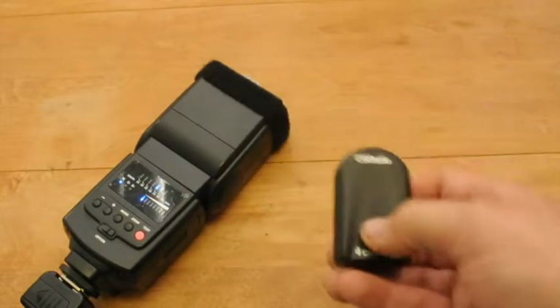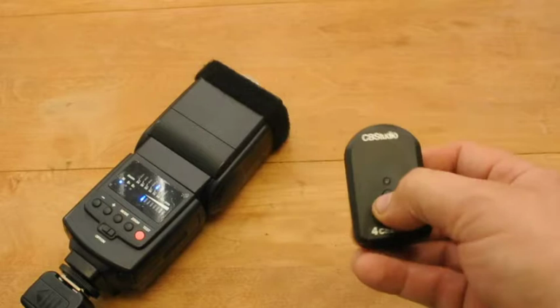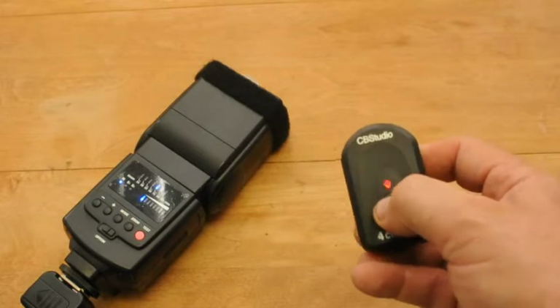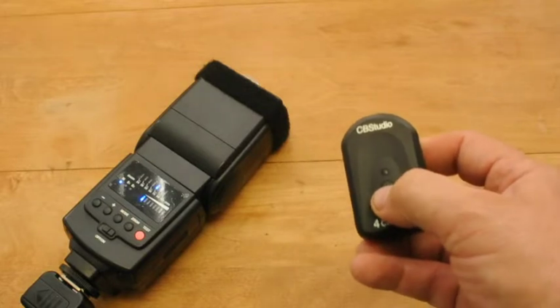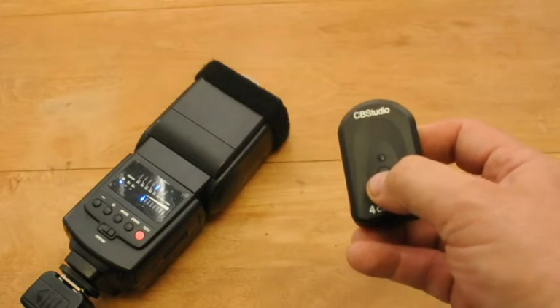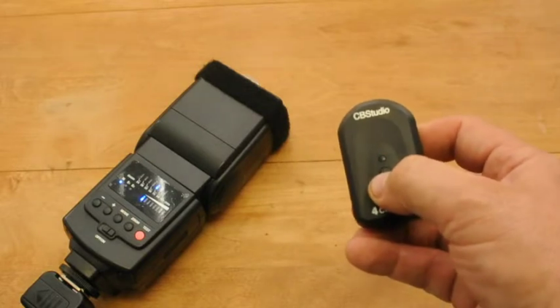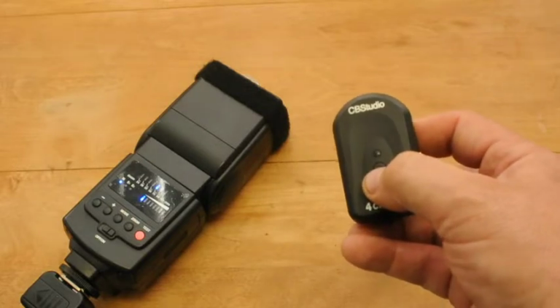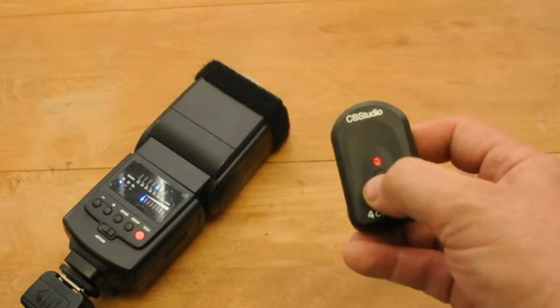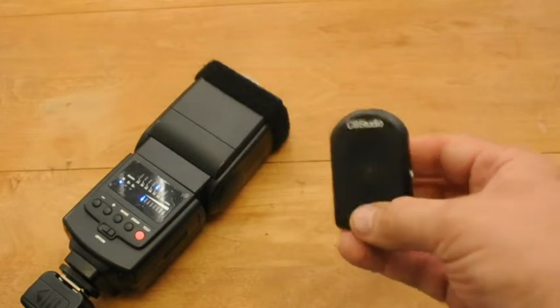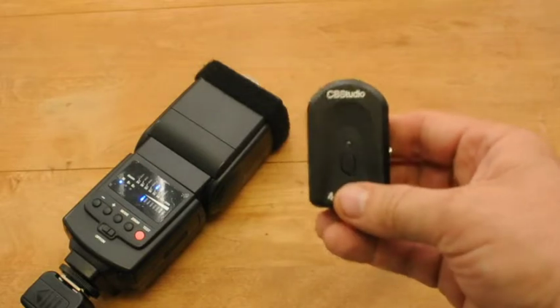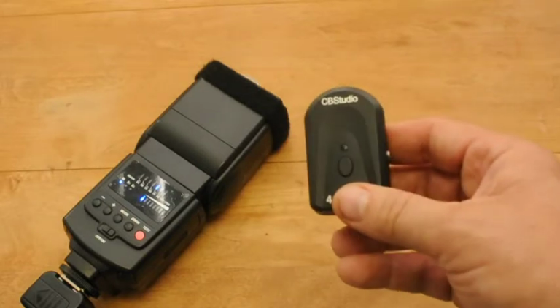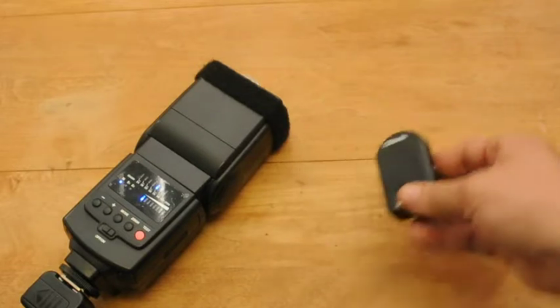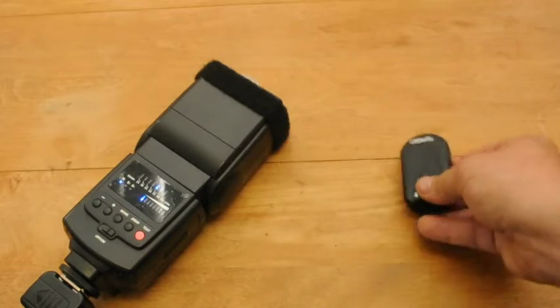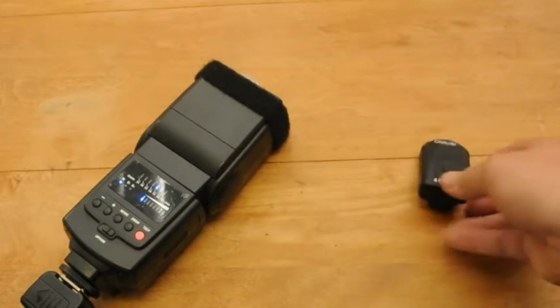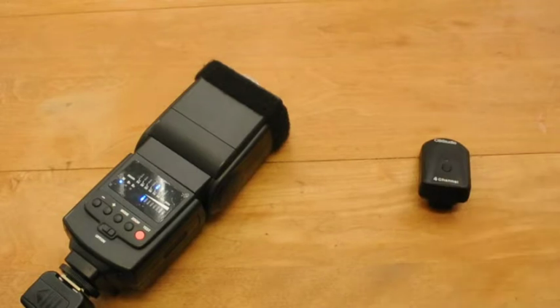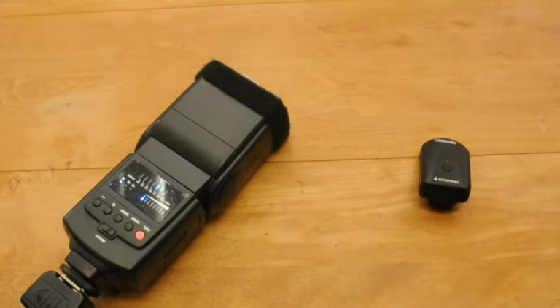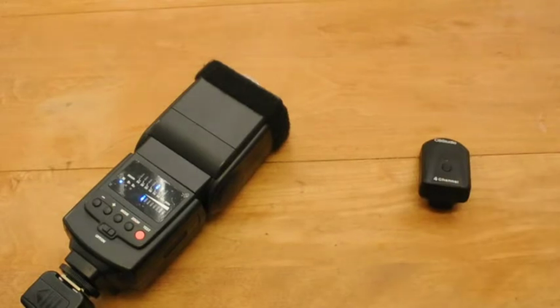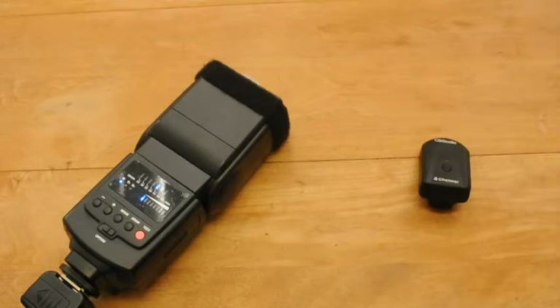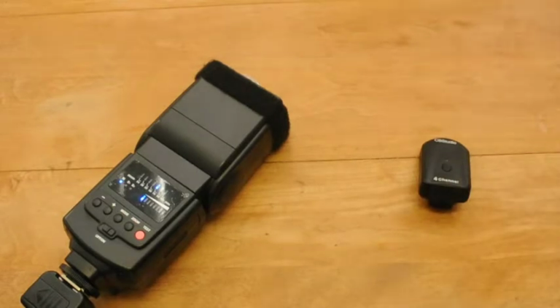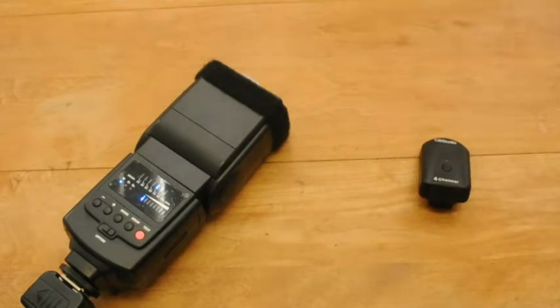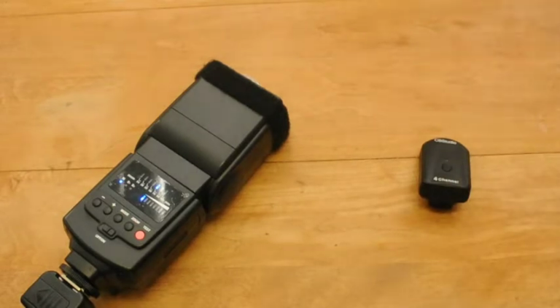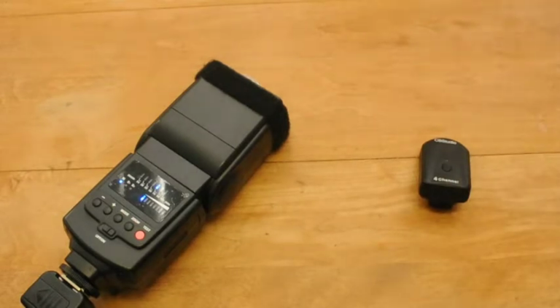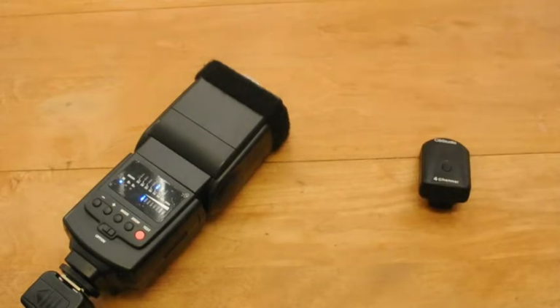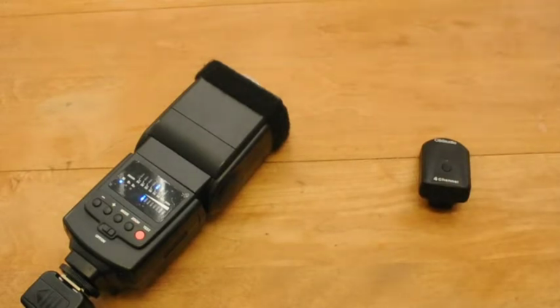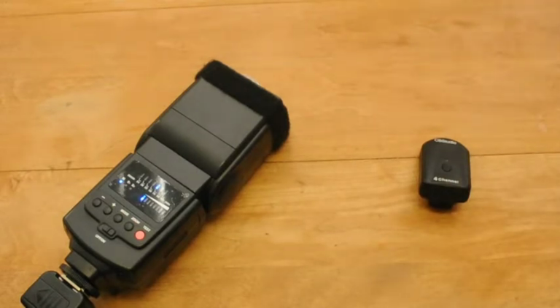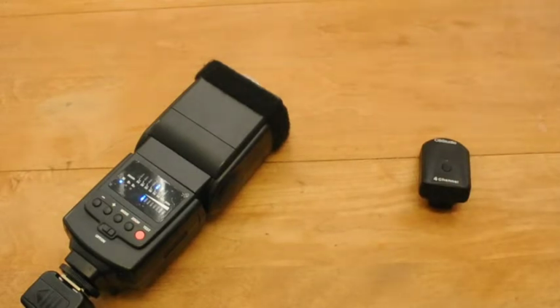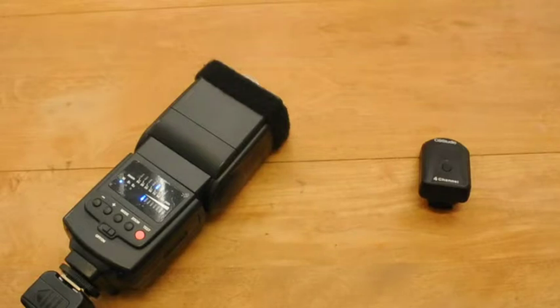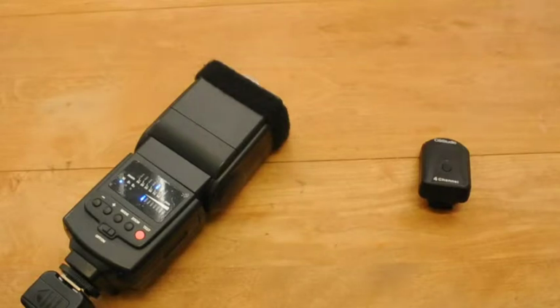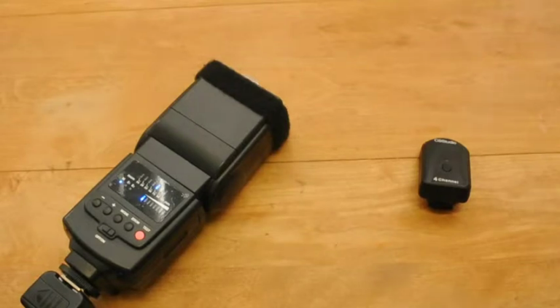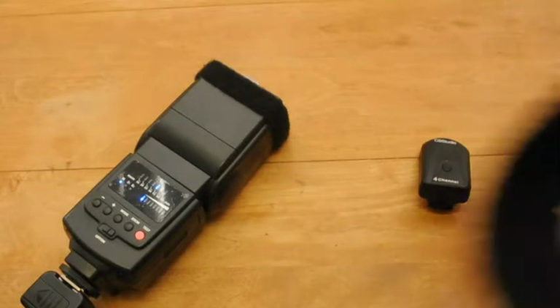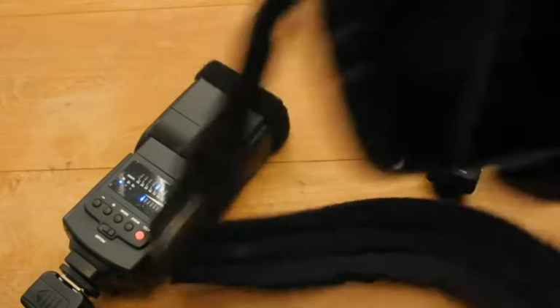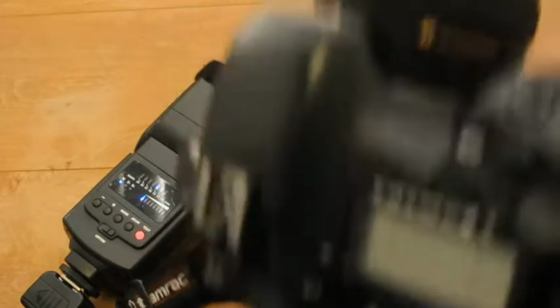Go ahead and take your transmitter and hit that test button. If everything works well, it should go off. If not, retrace your steps and try to fix the problem. The most beautiful thing about these transmitters and receivers — the Cowboy Studio set — is they'll work on pretty much every camera you've got, so long as it has a hot shoe. There are some cameras out there that you may need to get an adapter, which typically only costs about $10.